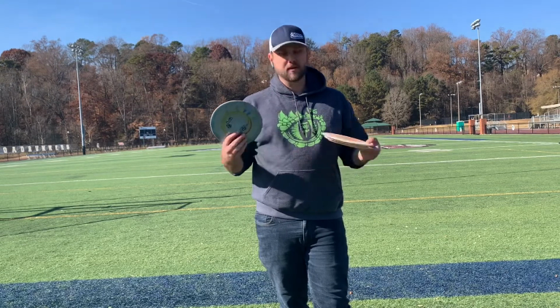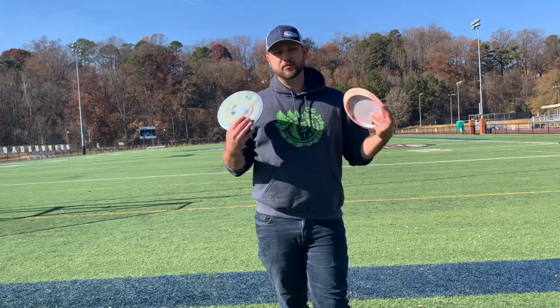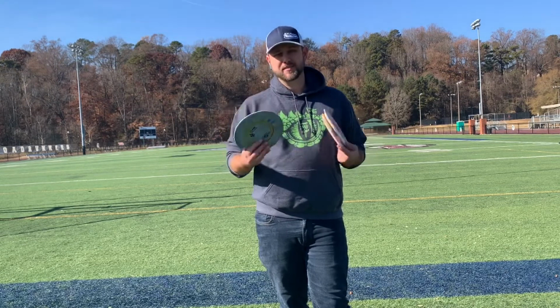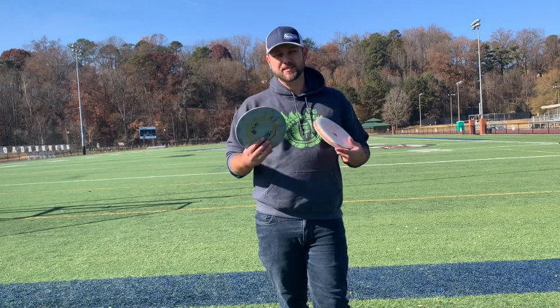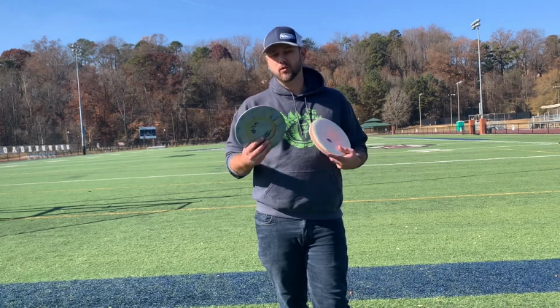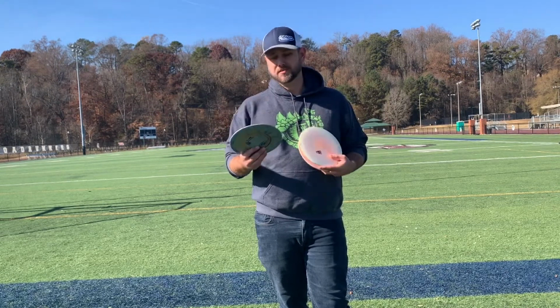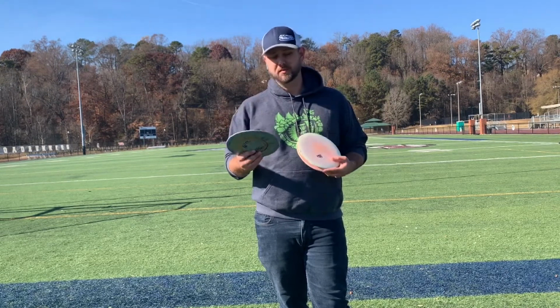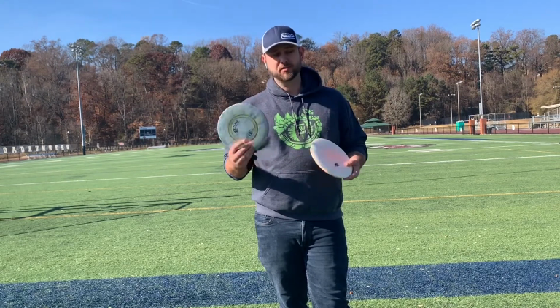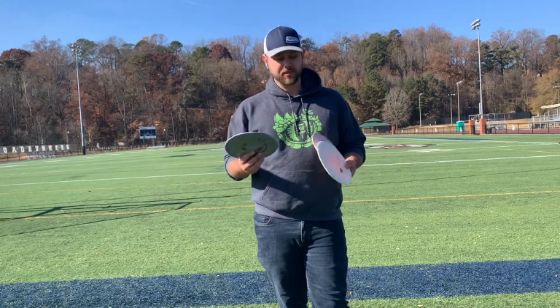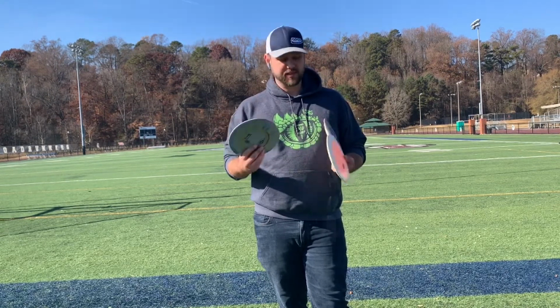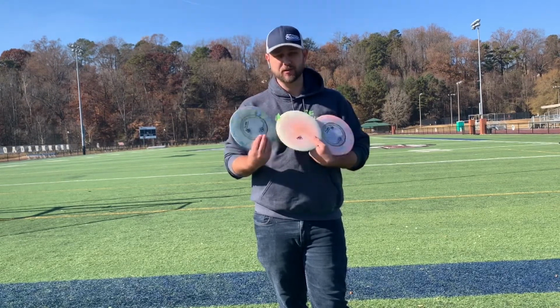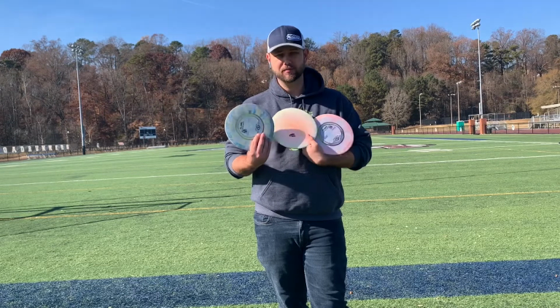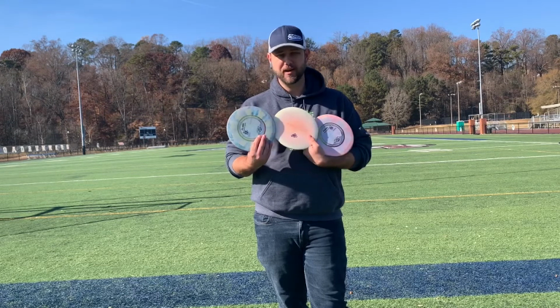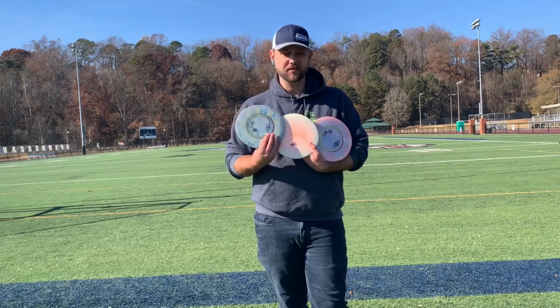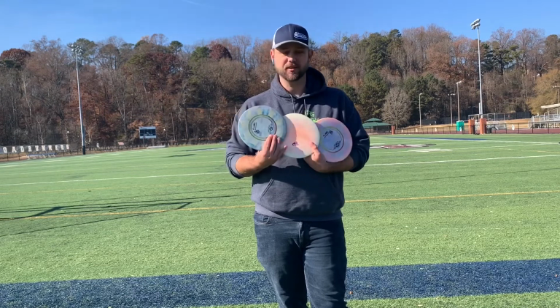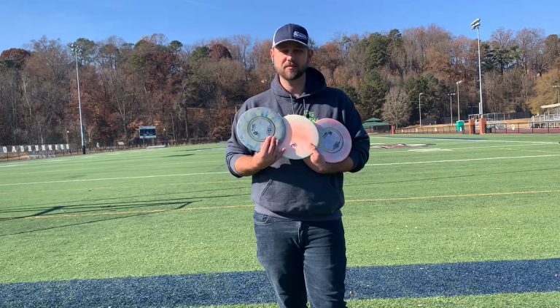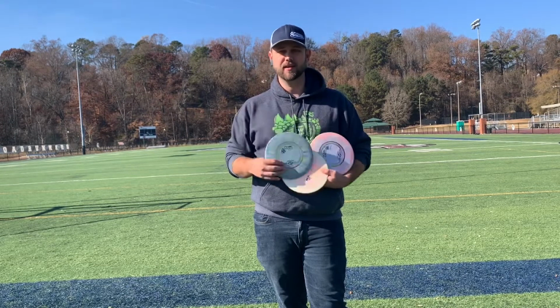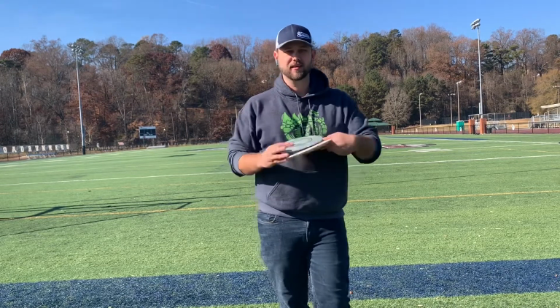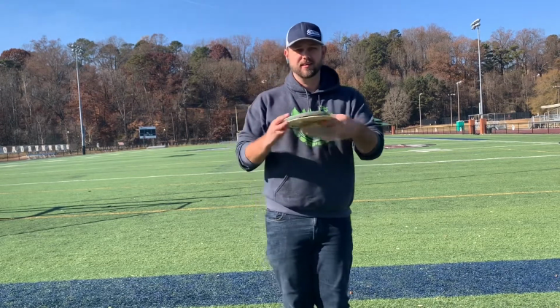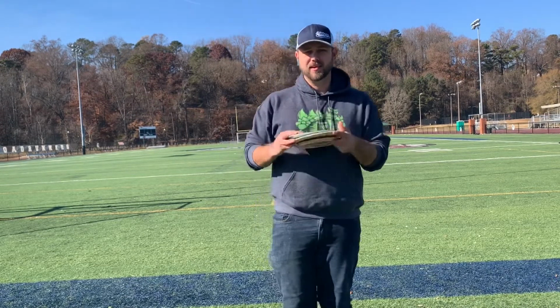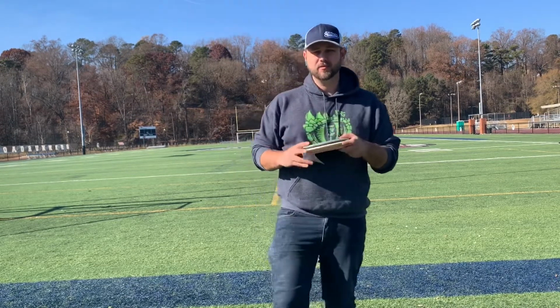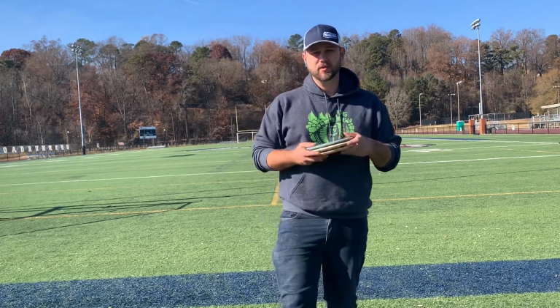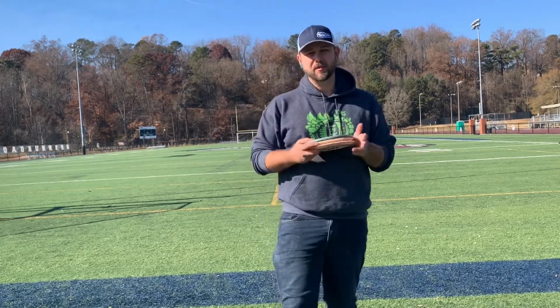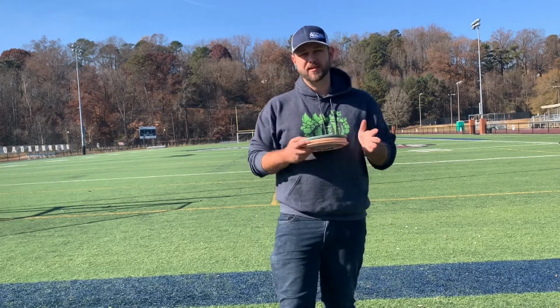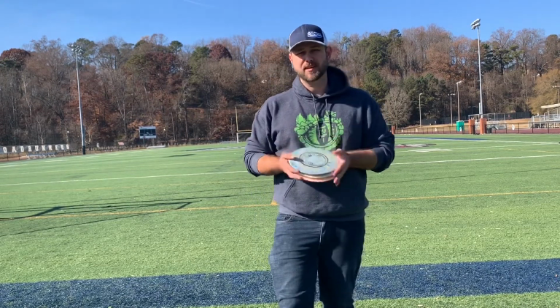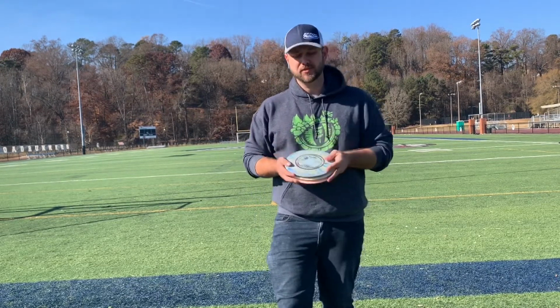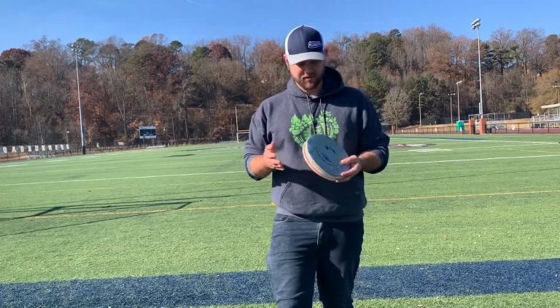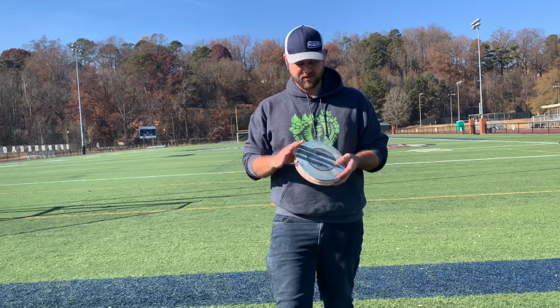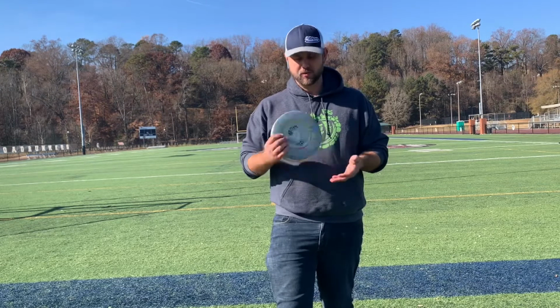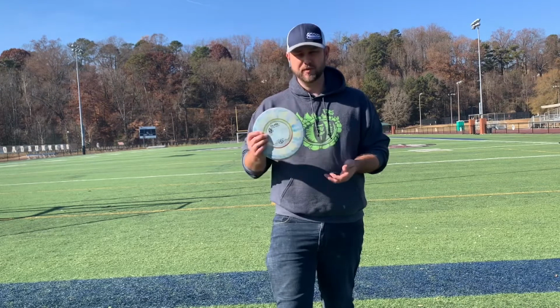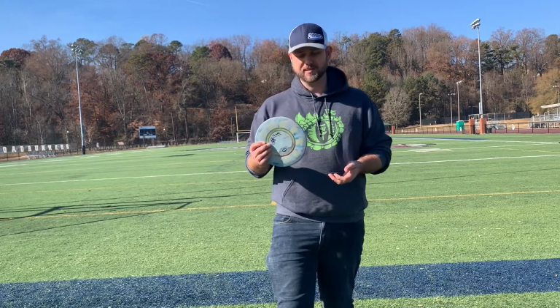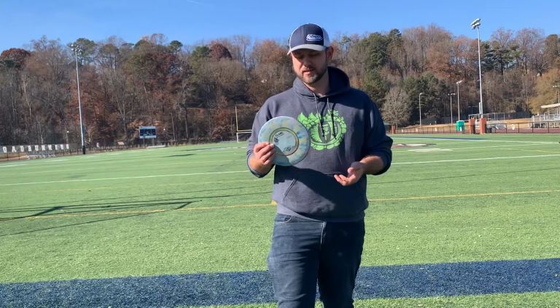I throw this disc a whole lot — it's probably my most thrown disc. I carry three in my bag, these are the three in my bag, and then I've got several more in my backup stash. One of the best discs out there.